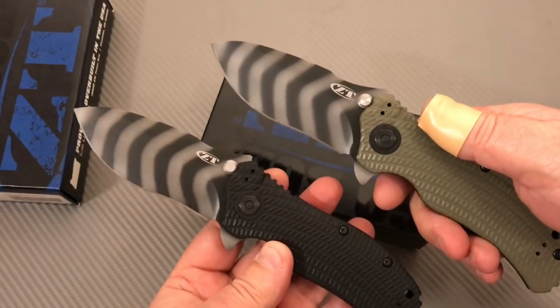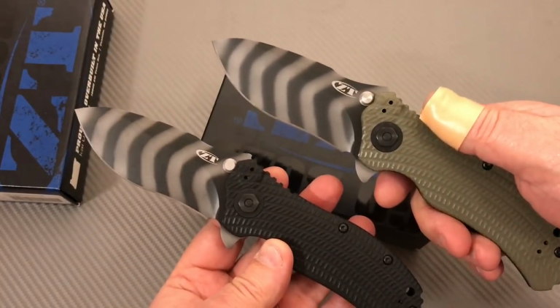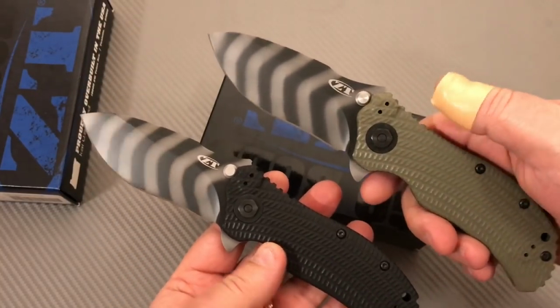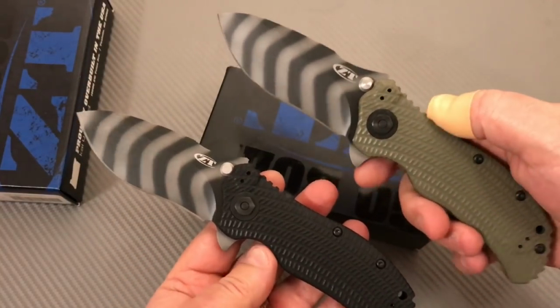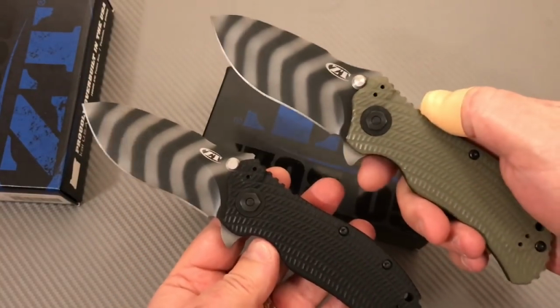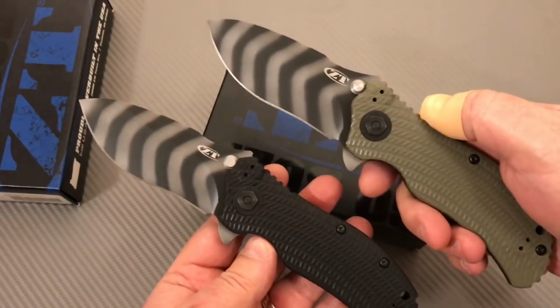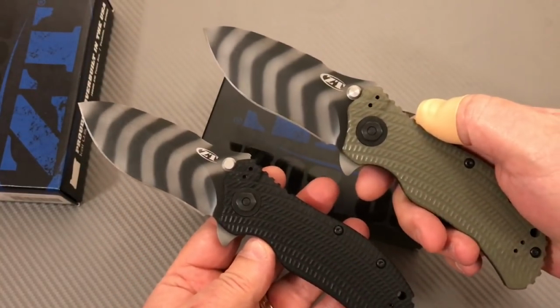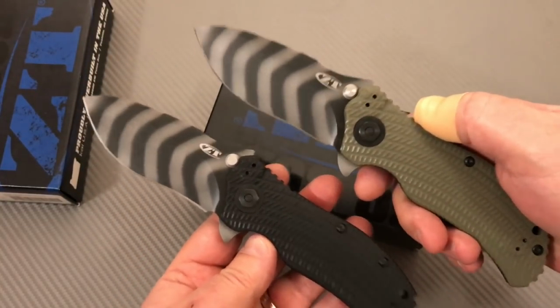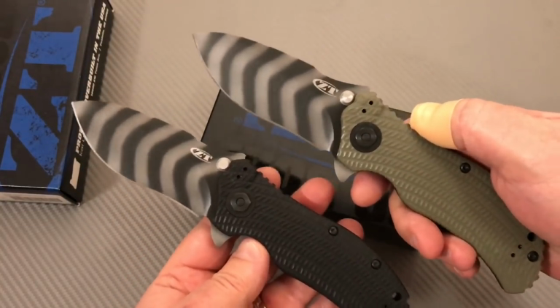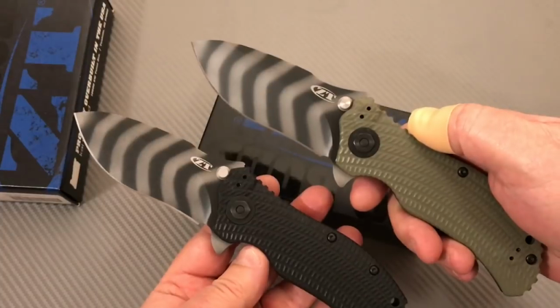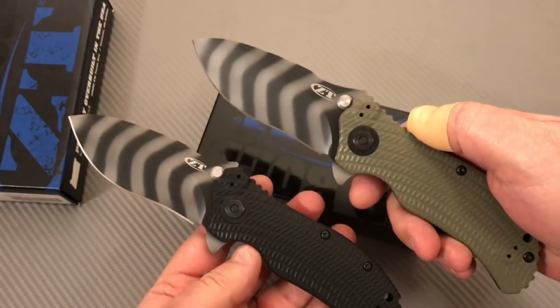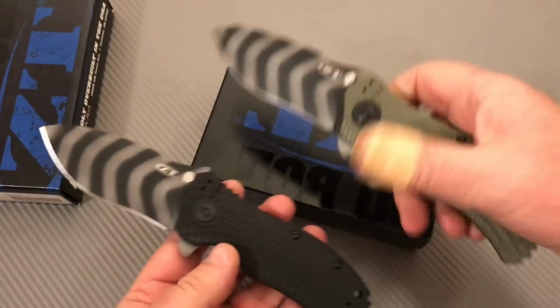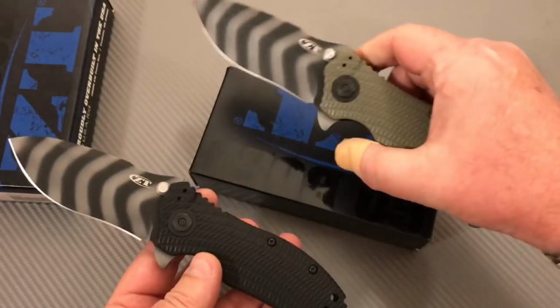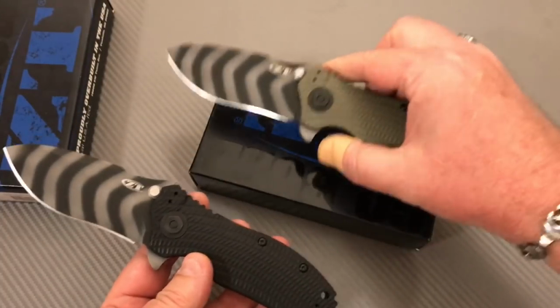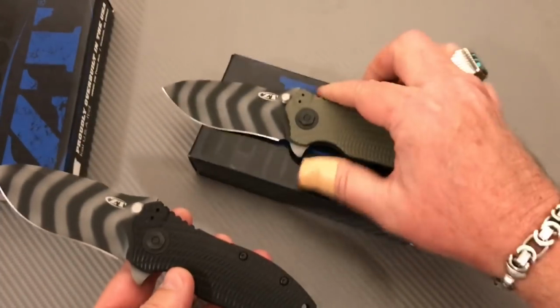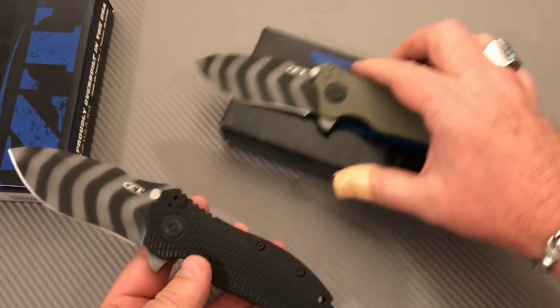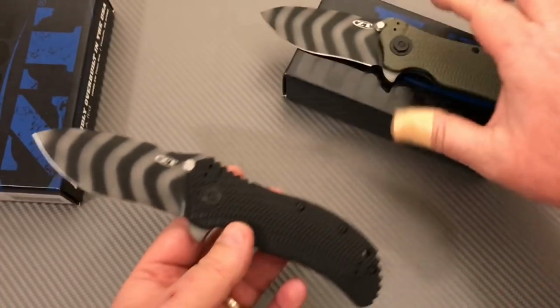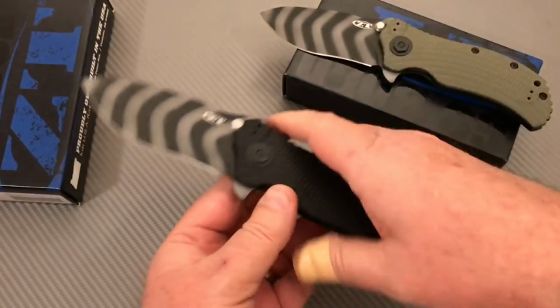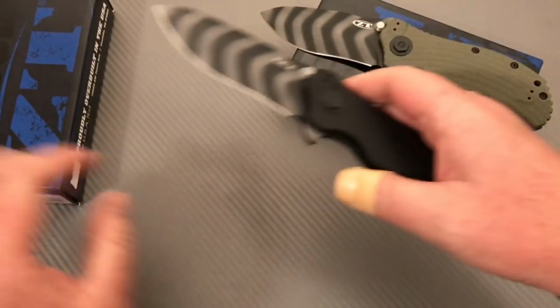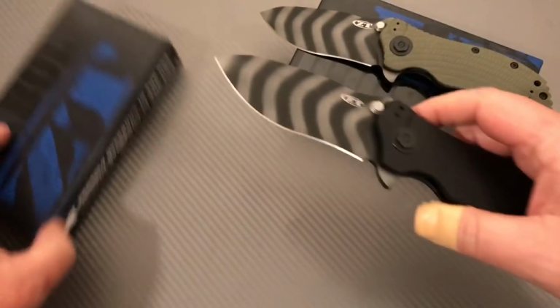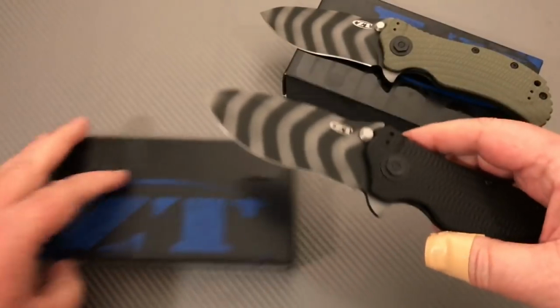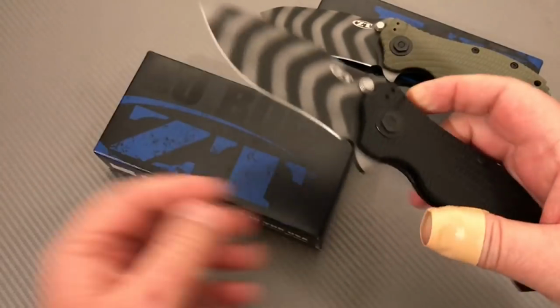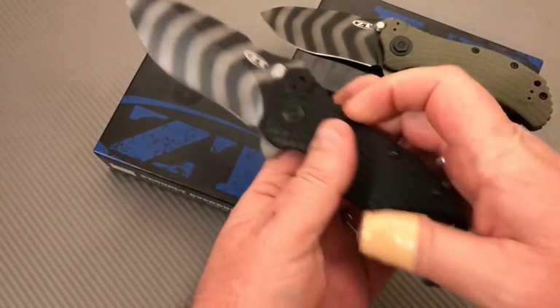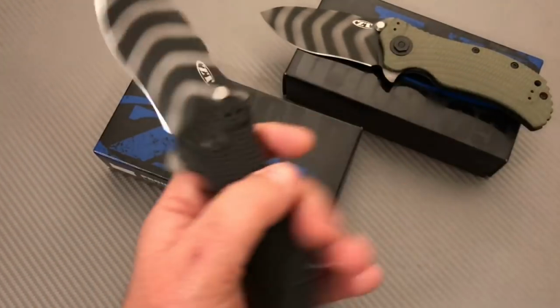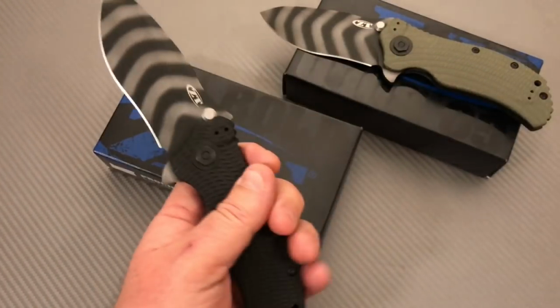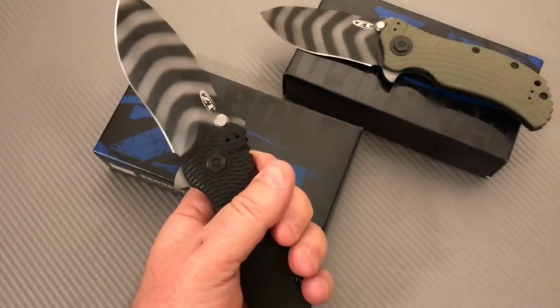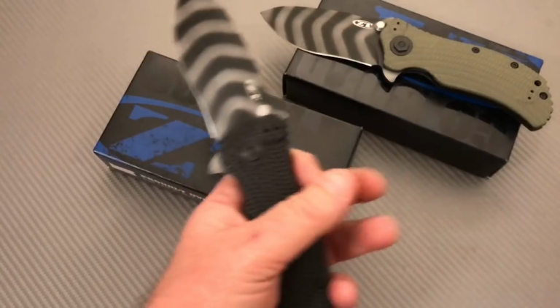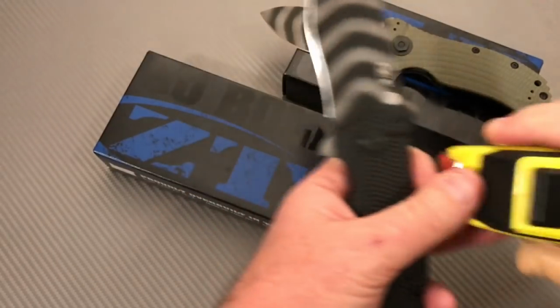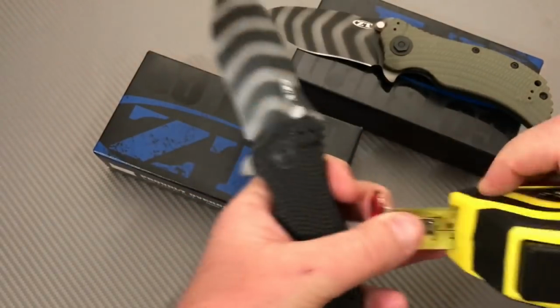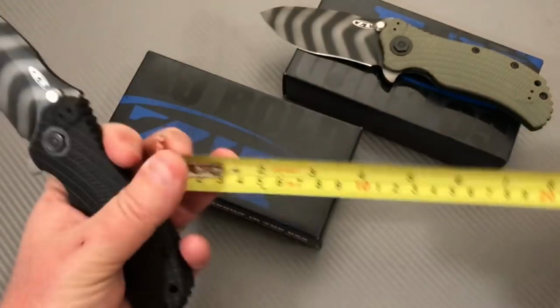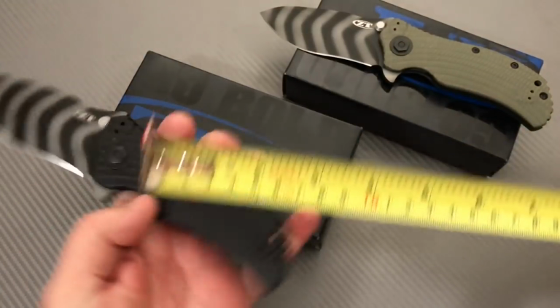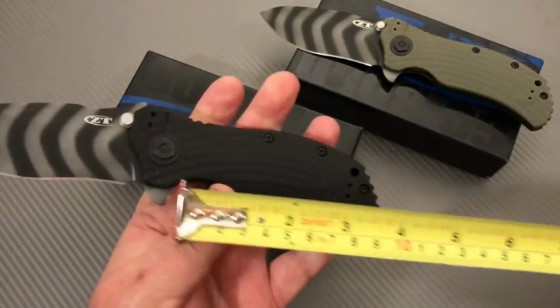God forbid we get too playful with these — these are some serious cutting machines. How big is that sucker? They're like three and three-quarter inches.